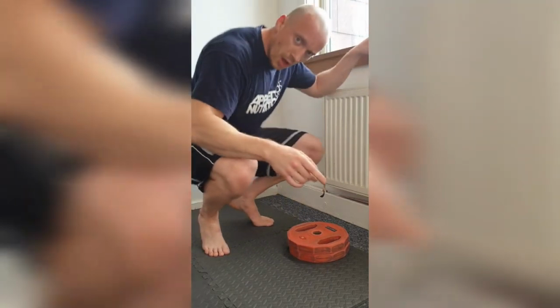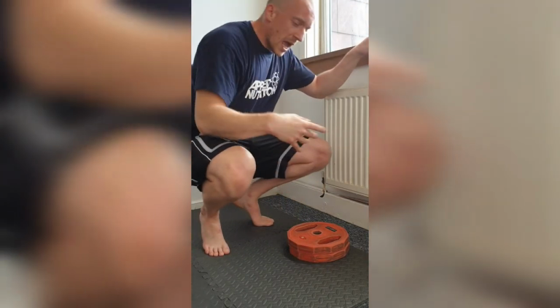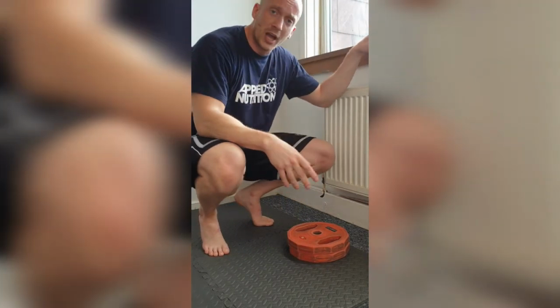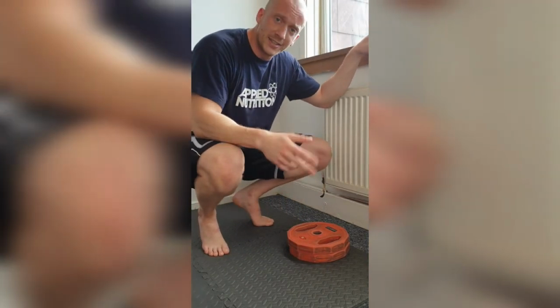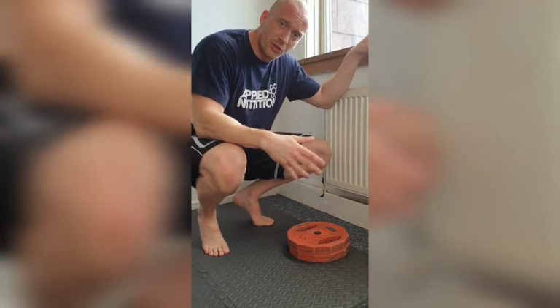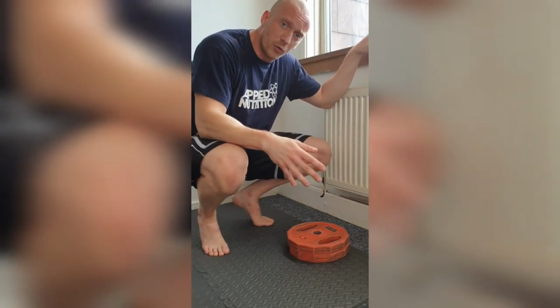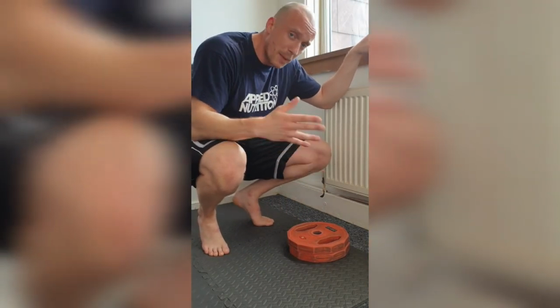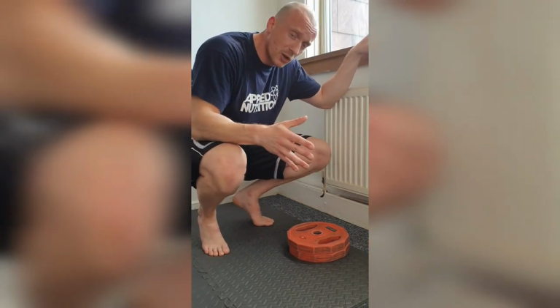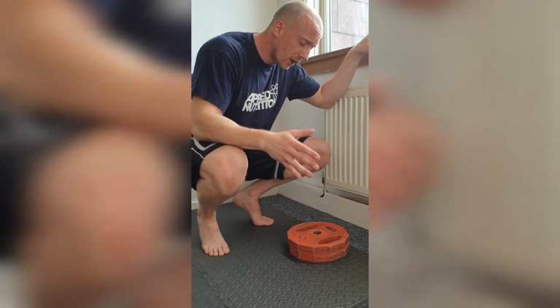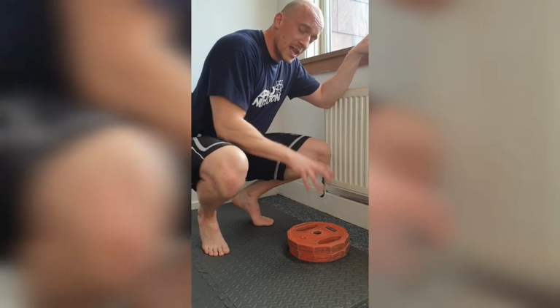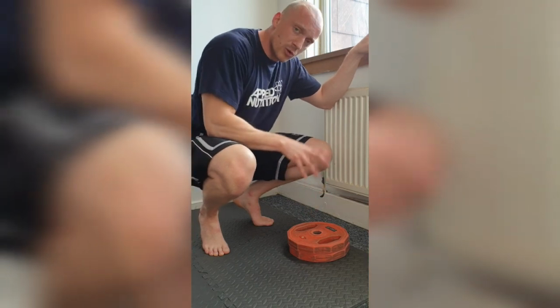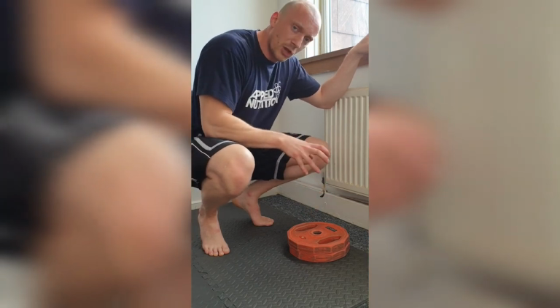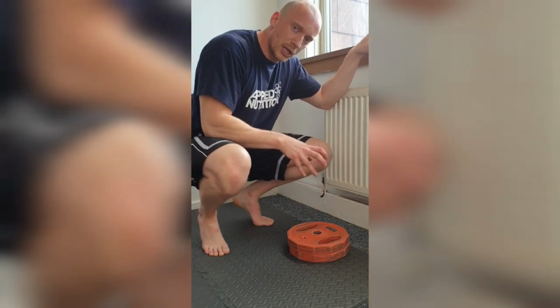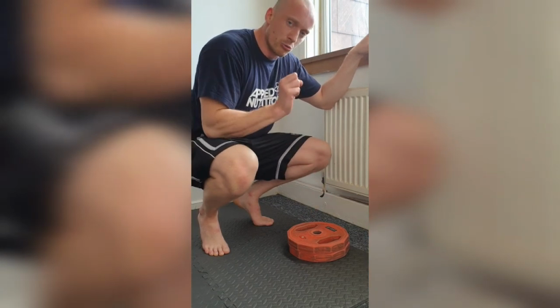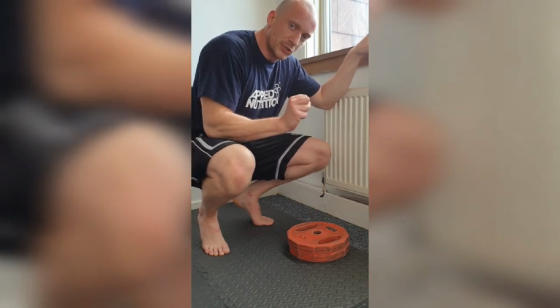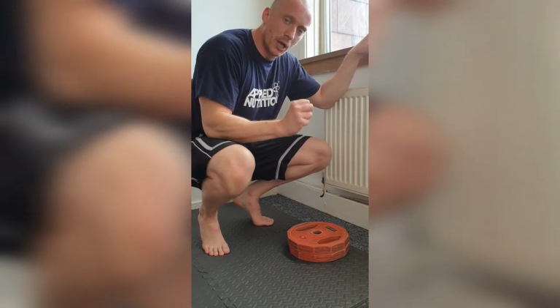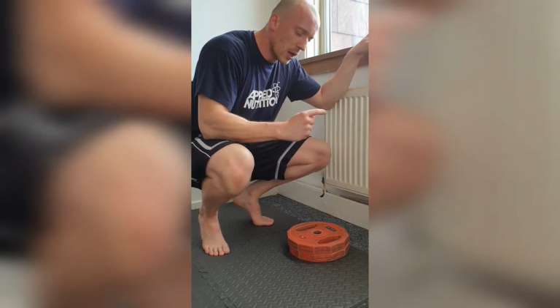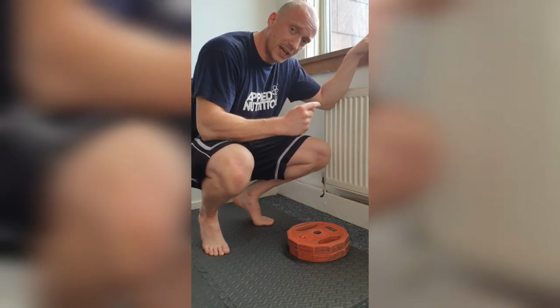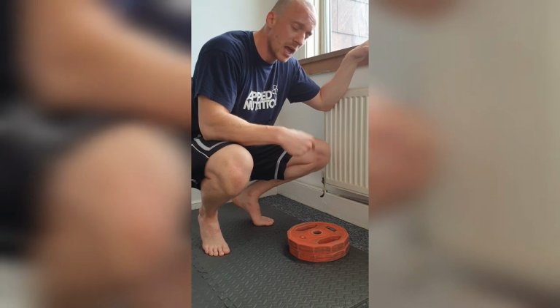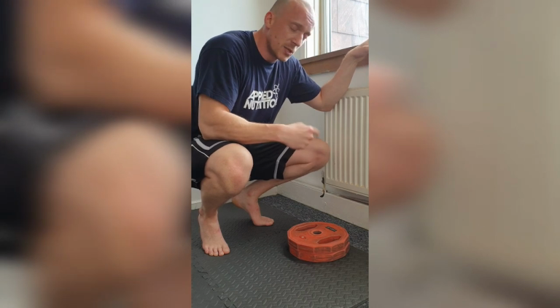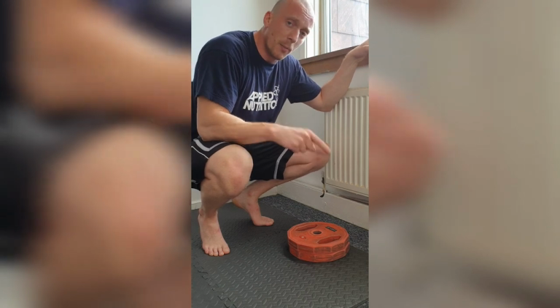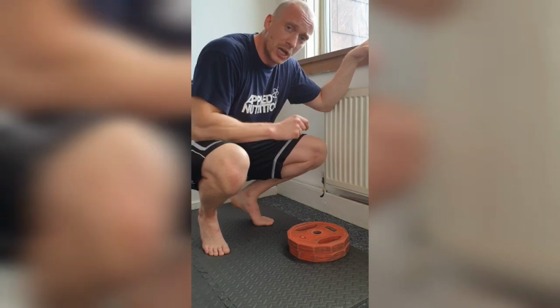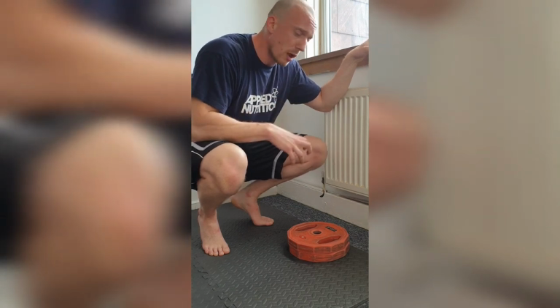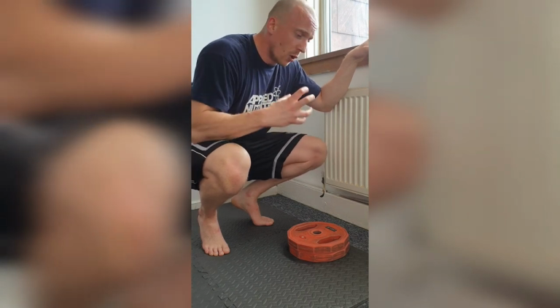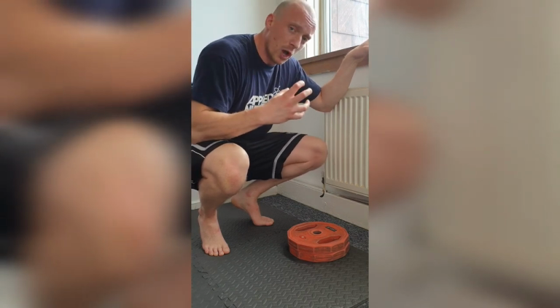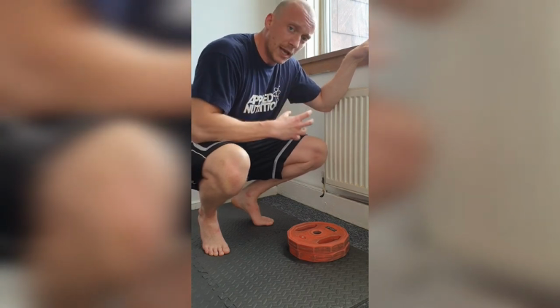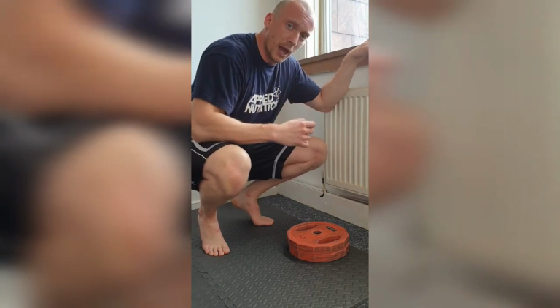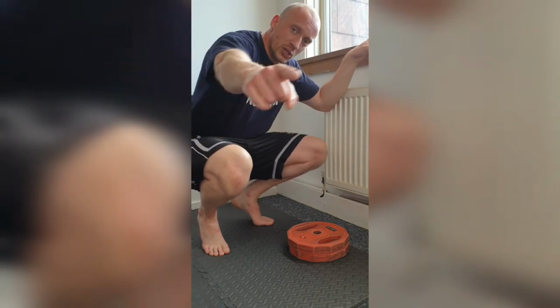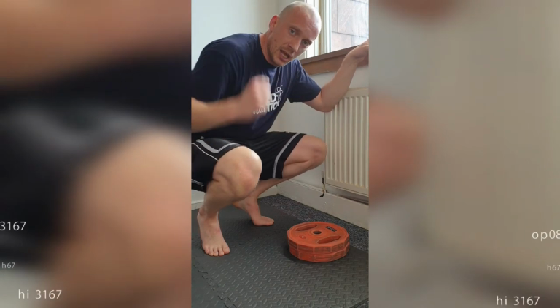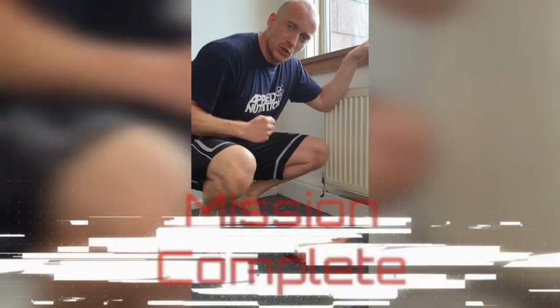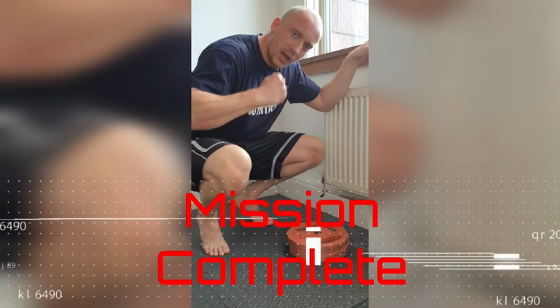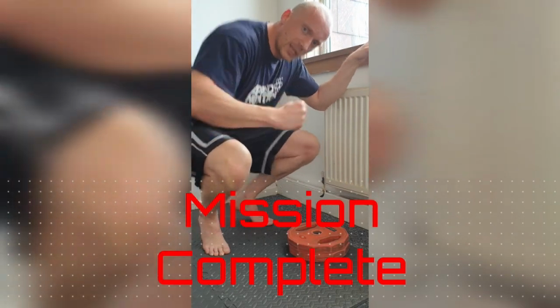As we start getting into the second, third, fourth set — maybe even on the first — they're going to really start burning. If it gets there, speed them up and make sure you get those reps — all the work we can get into them, the better. You did it — mission complete. Fantastic!